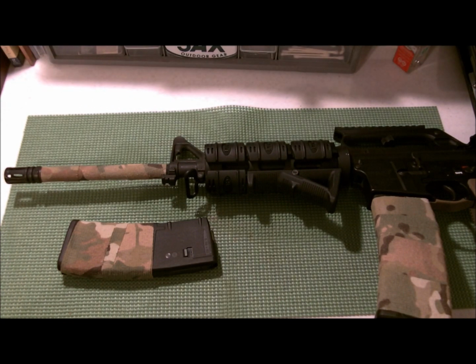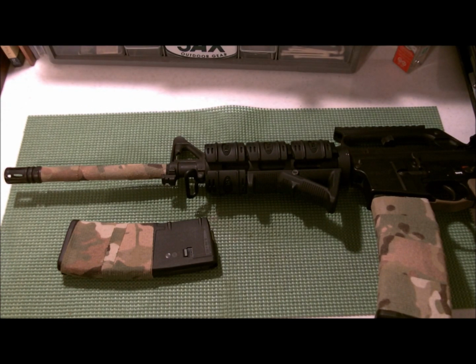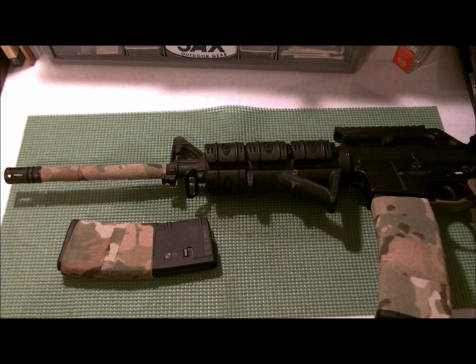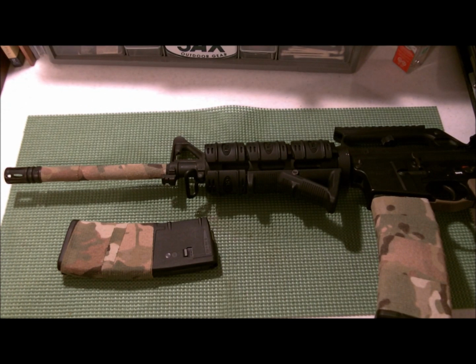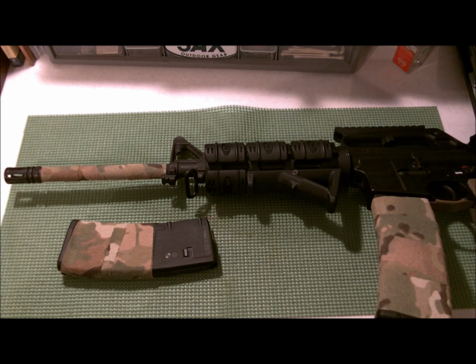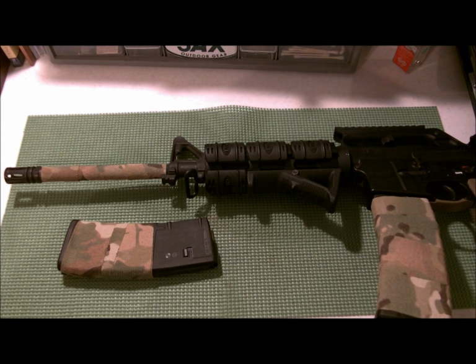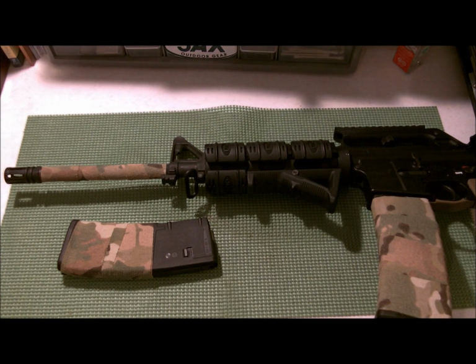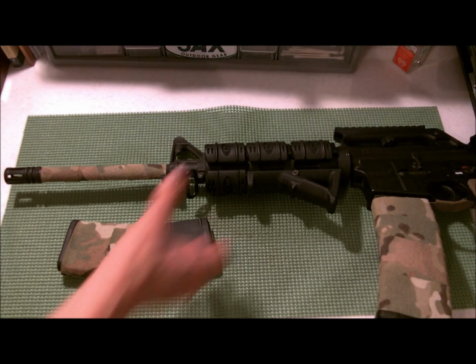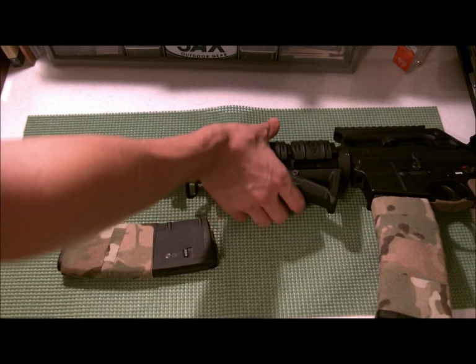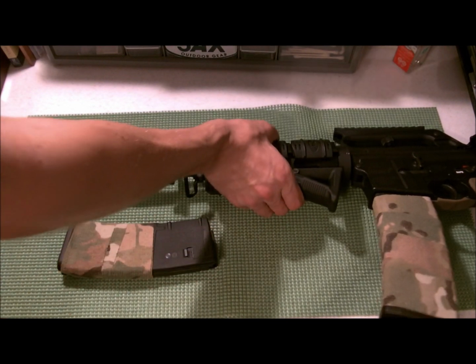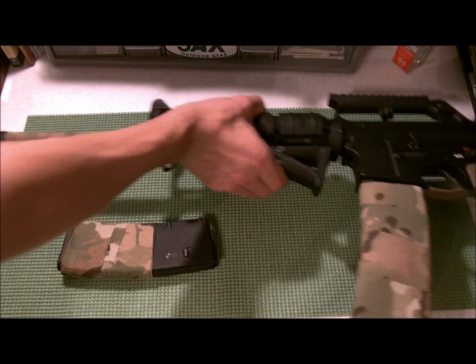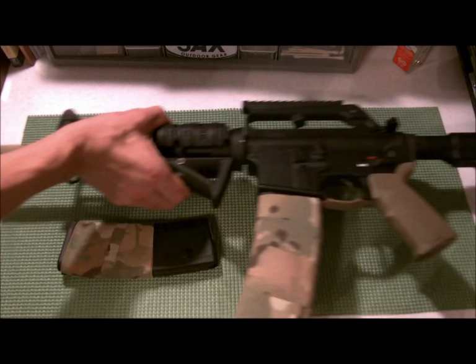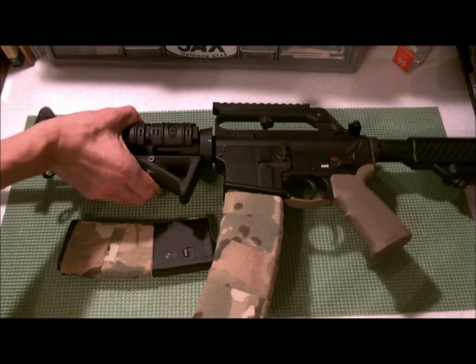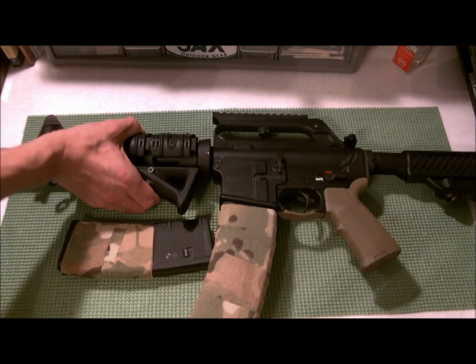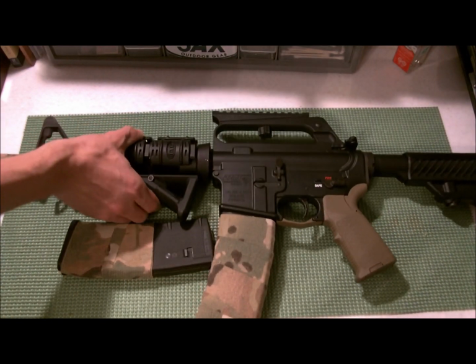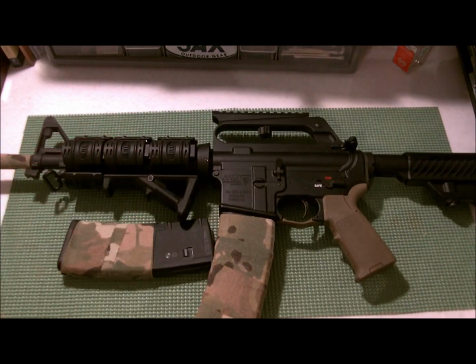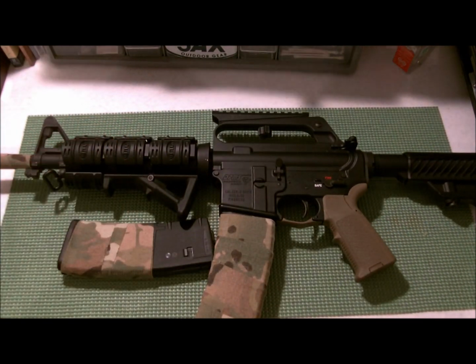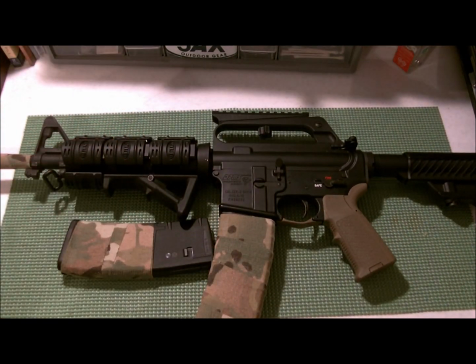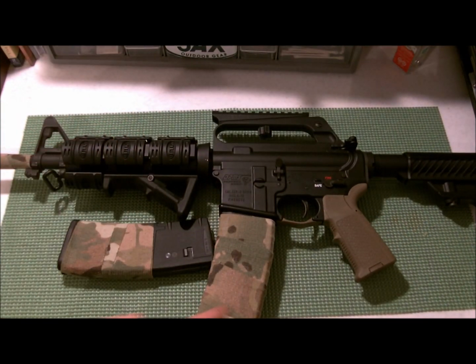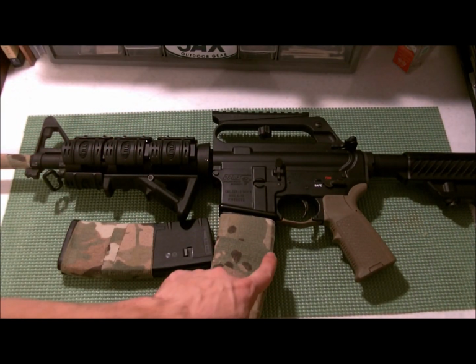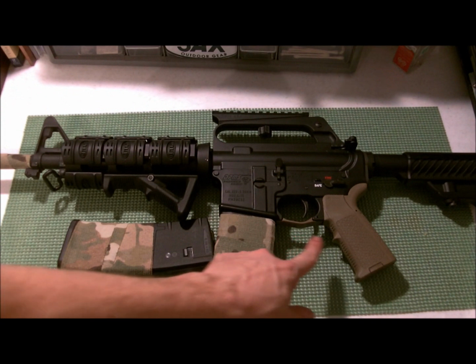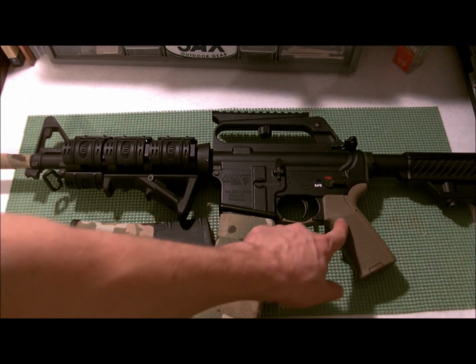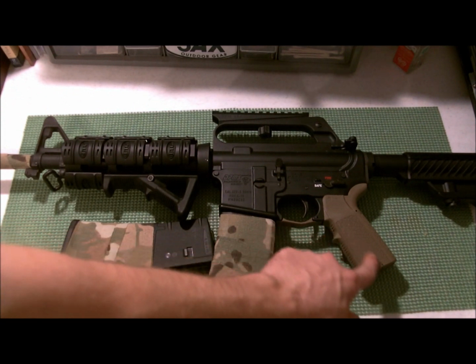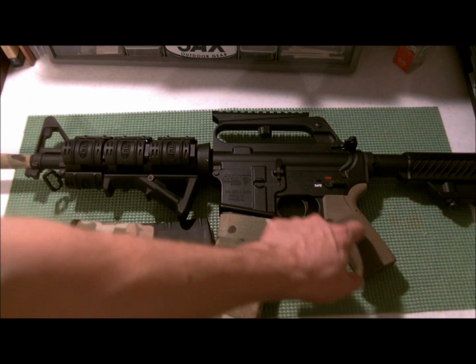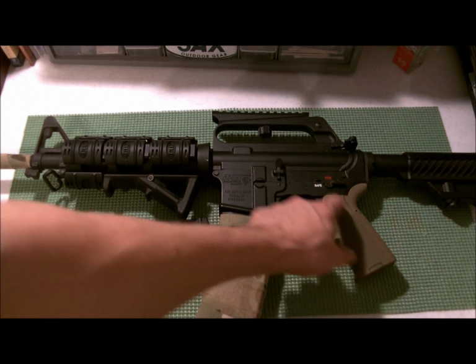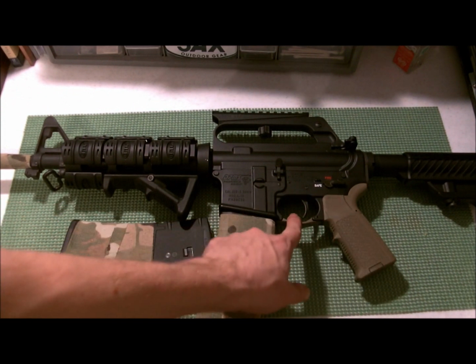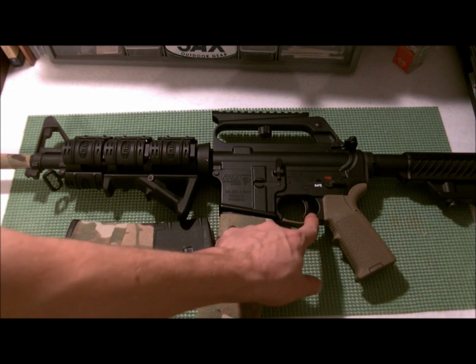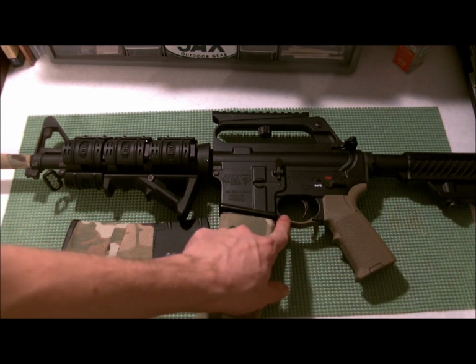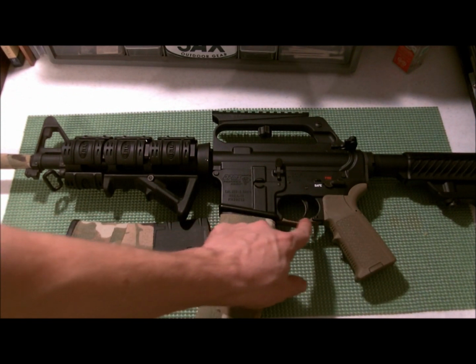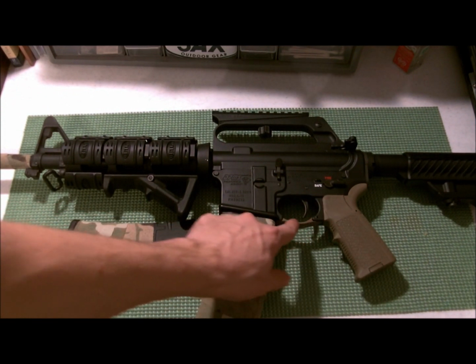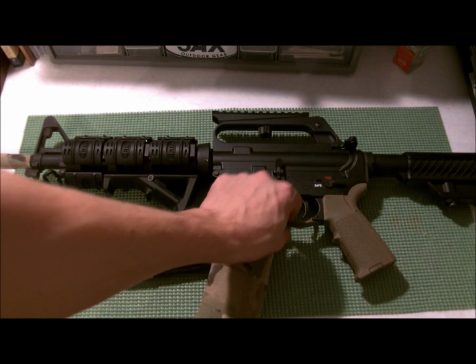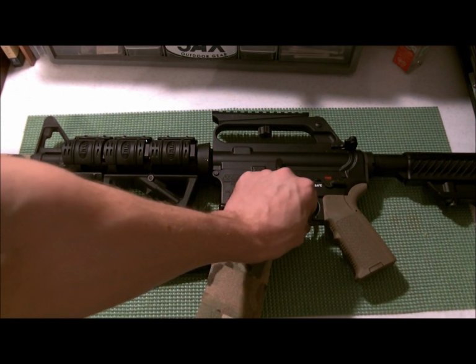My AR looks kind of absurd right now because it's black, it's got the flat dark earth MIAD grip and the flat dark earth Magpul — whatever, I'm not gonna worry about it.